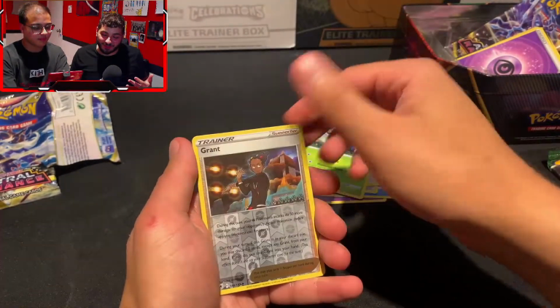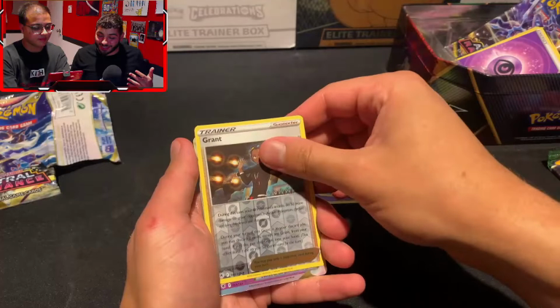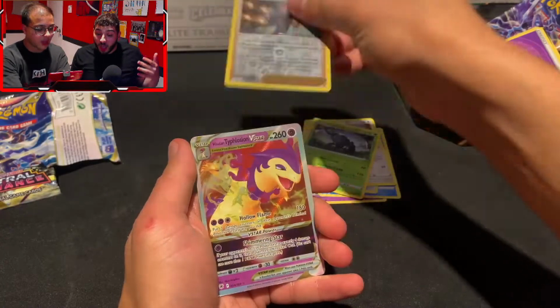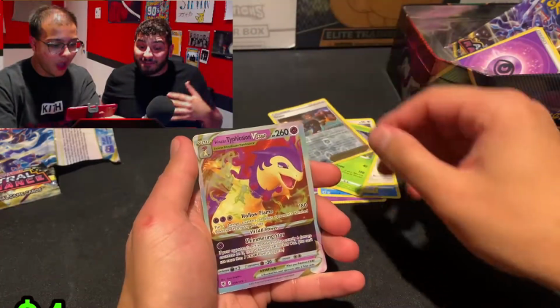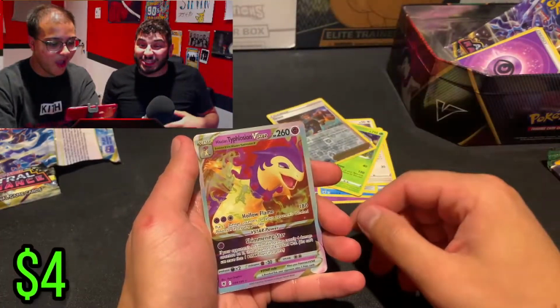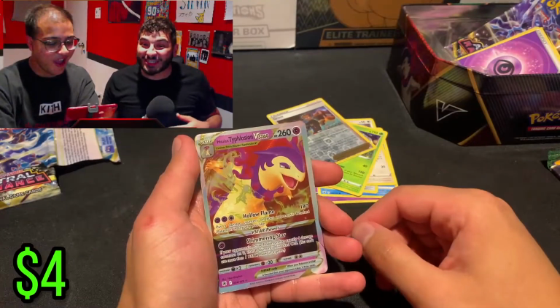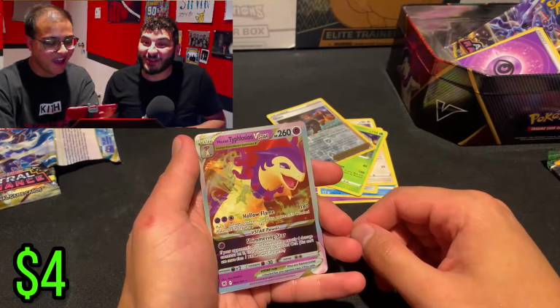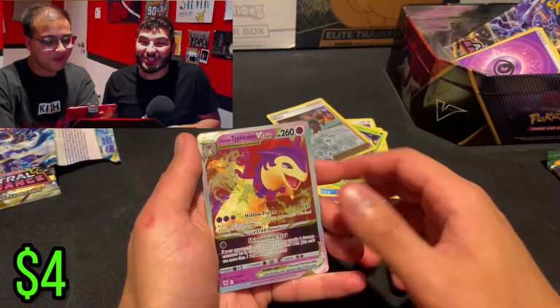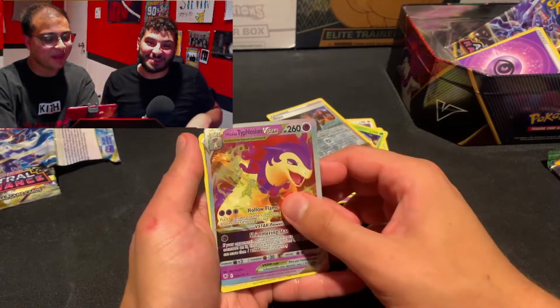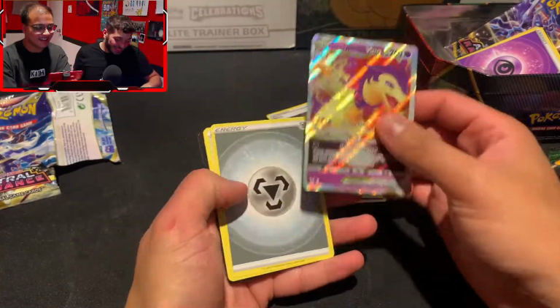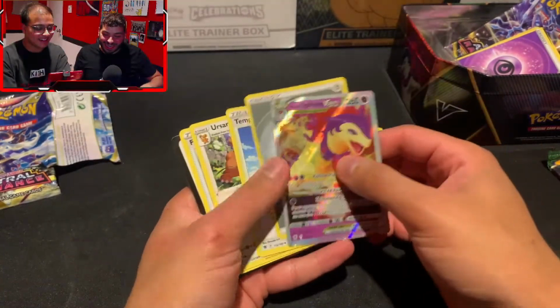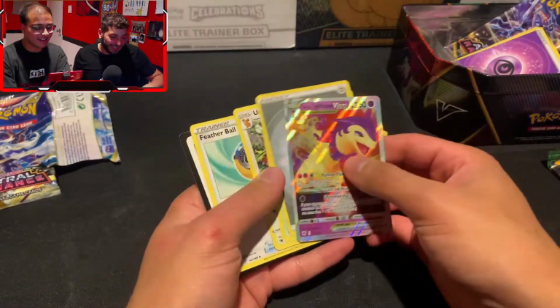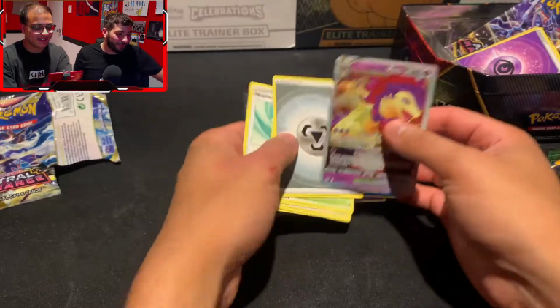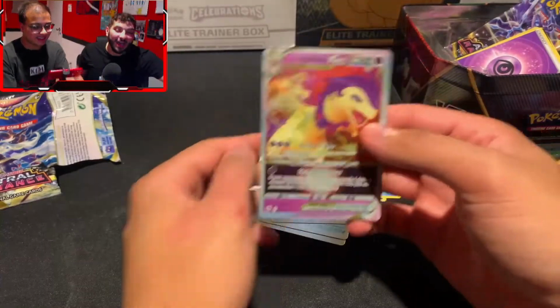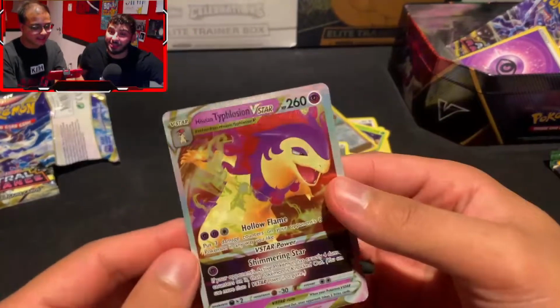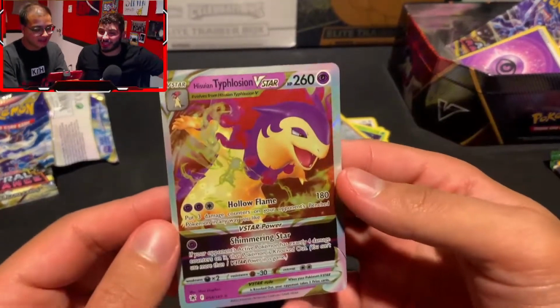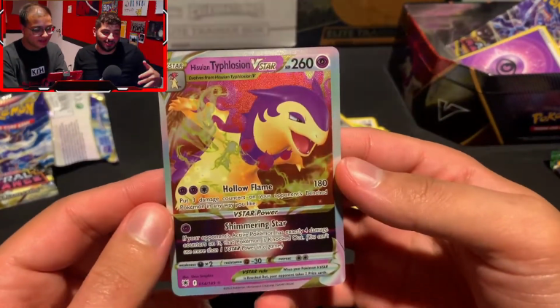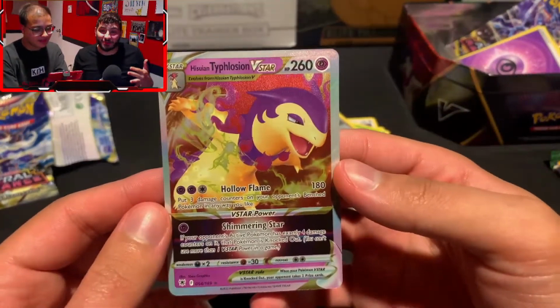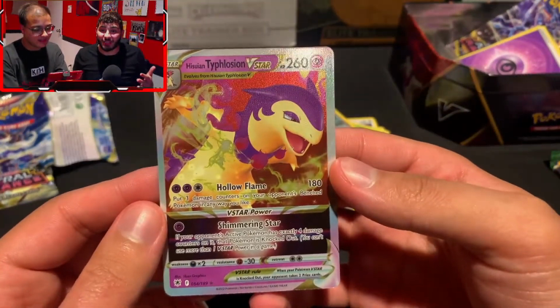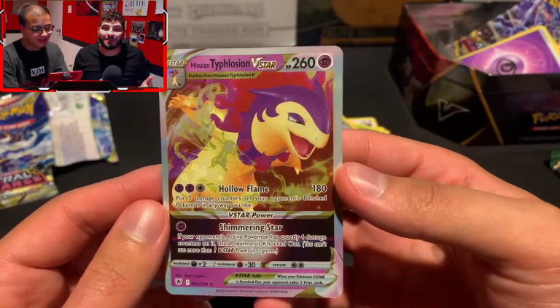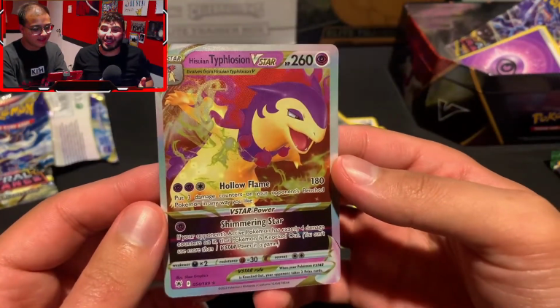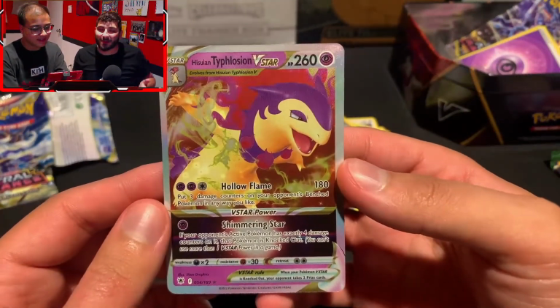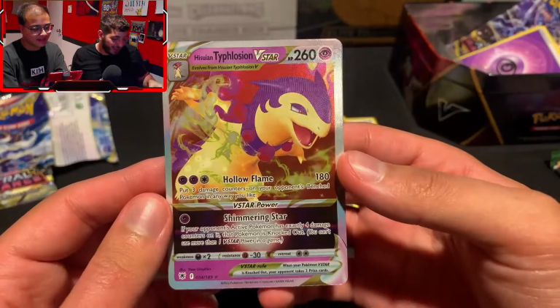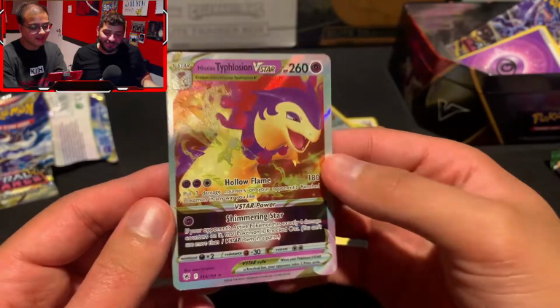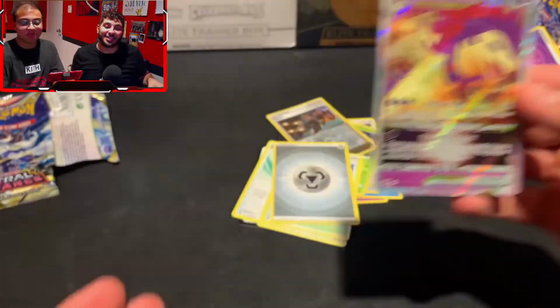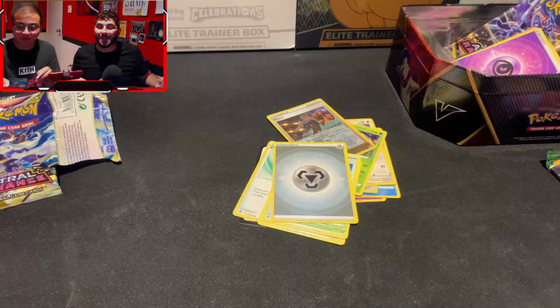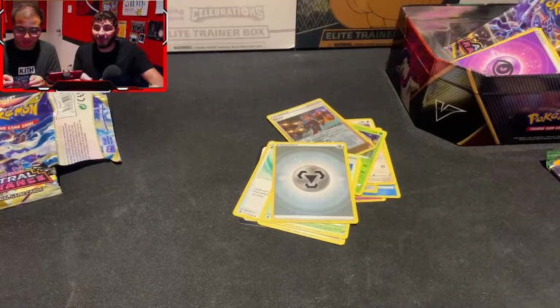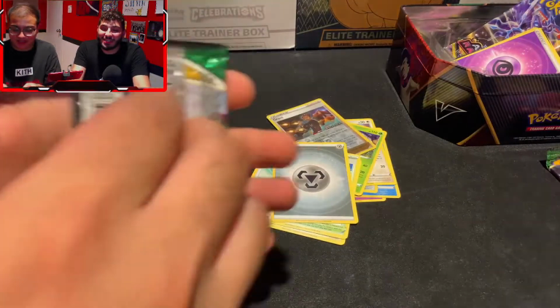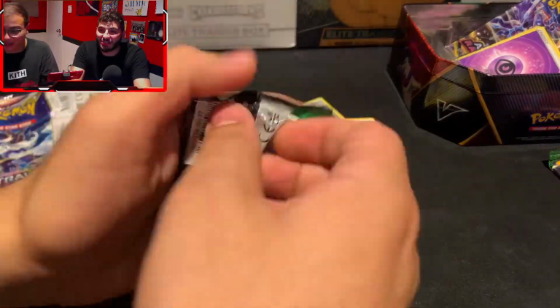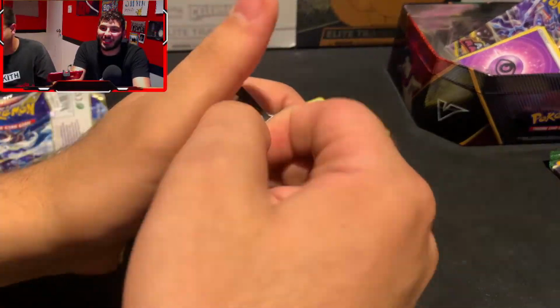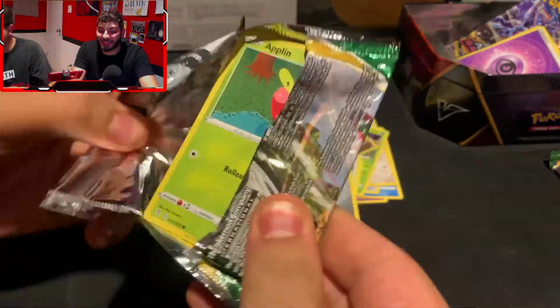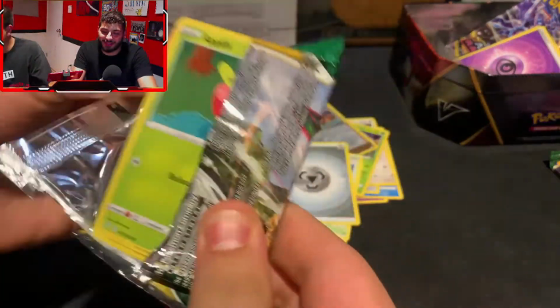Starting into a V-Star — not bad, that is a nice pull. I honestly really like these V-Star cards, they really pop in person. The camera does not do it justice. But so far, Anish is winning this tin battle.